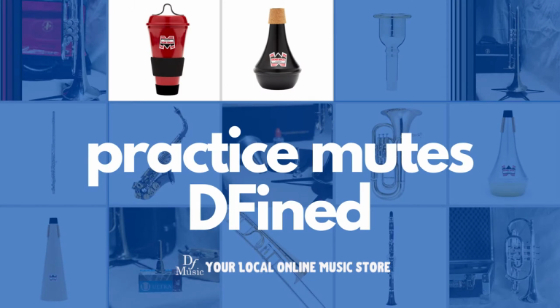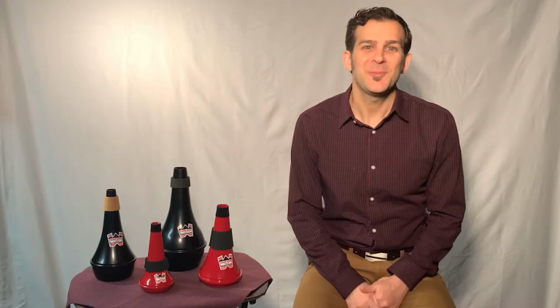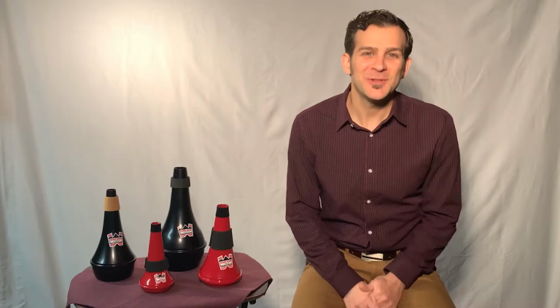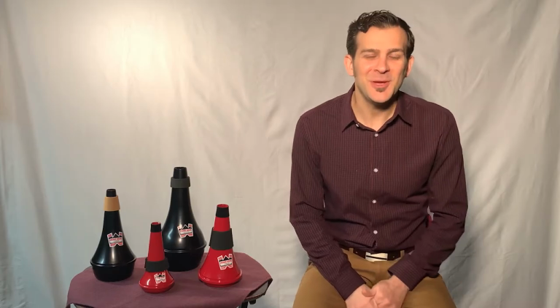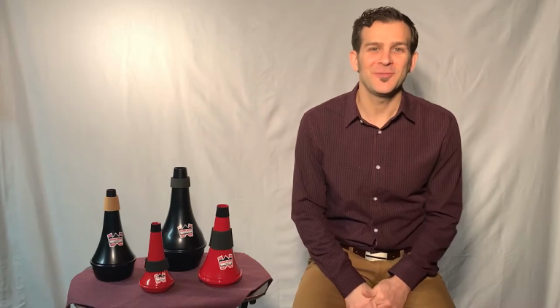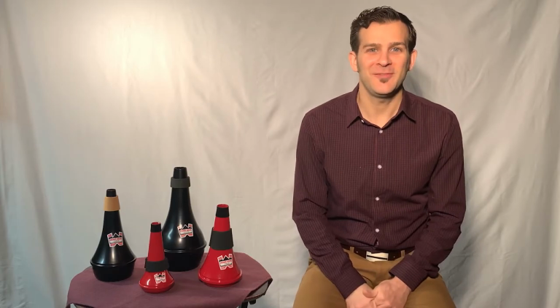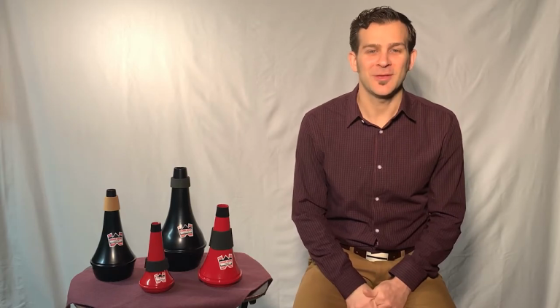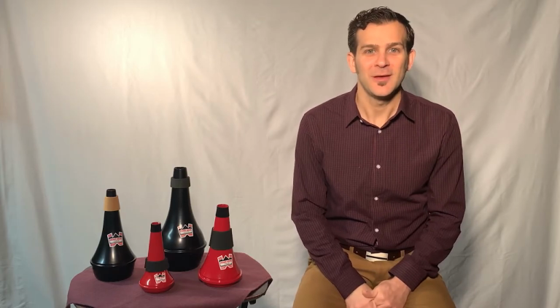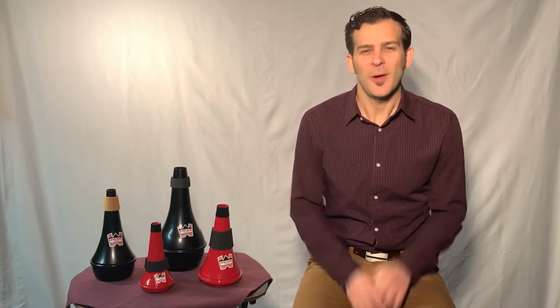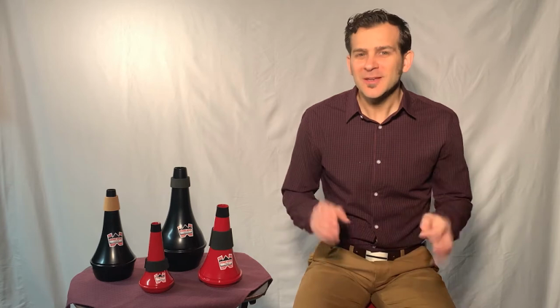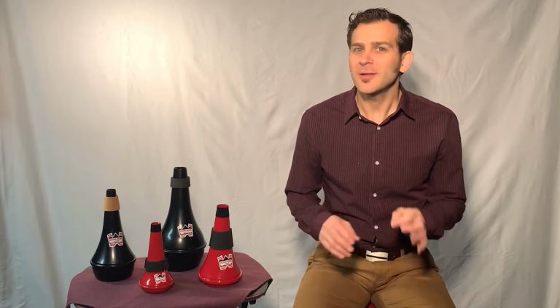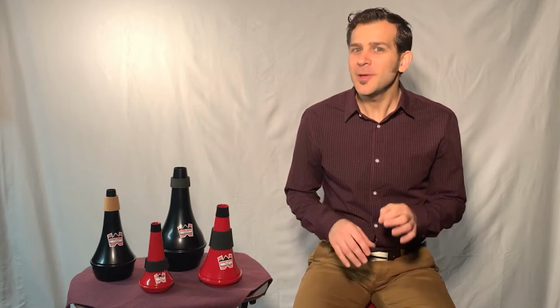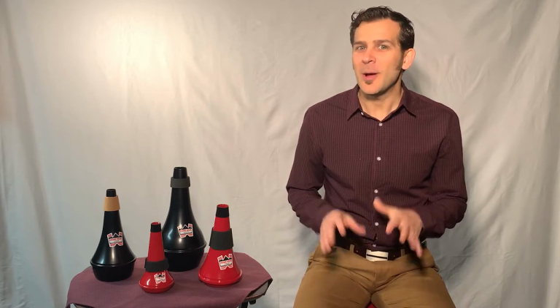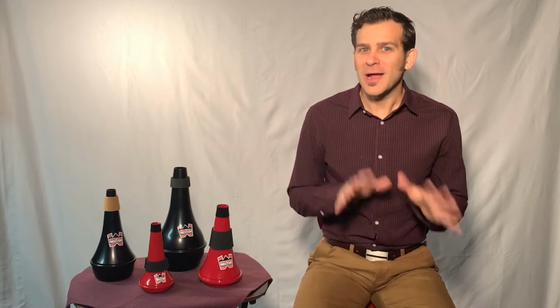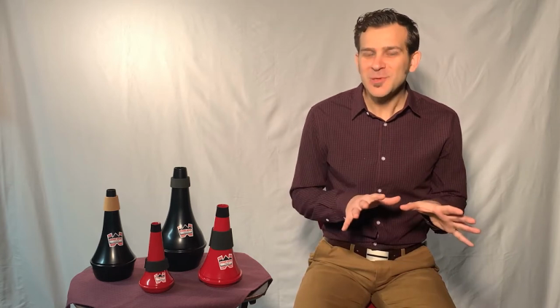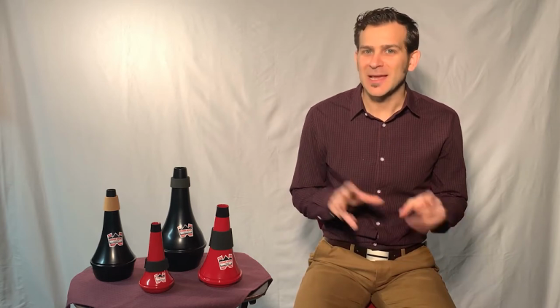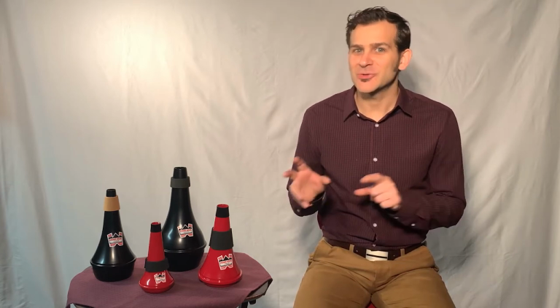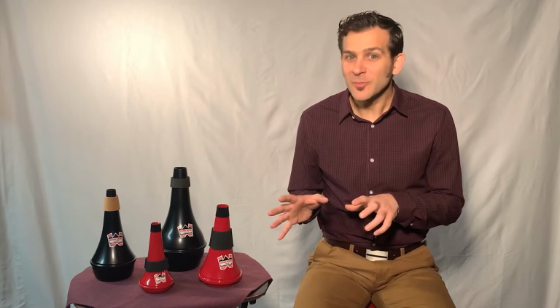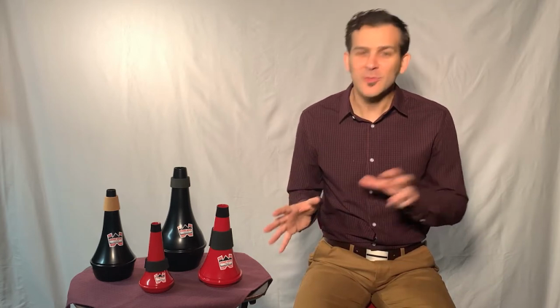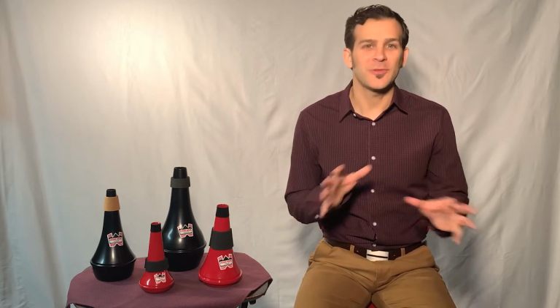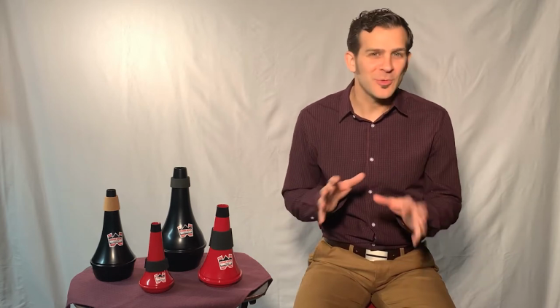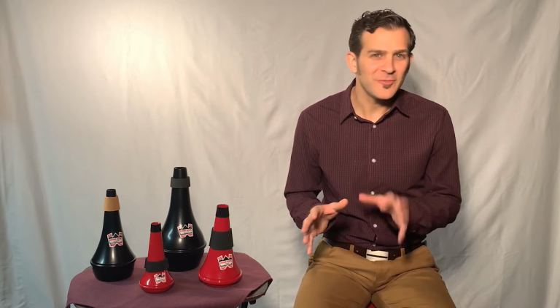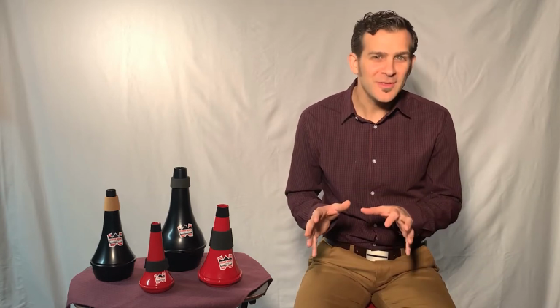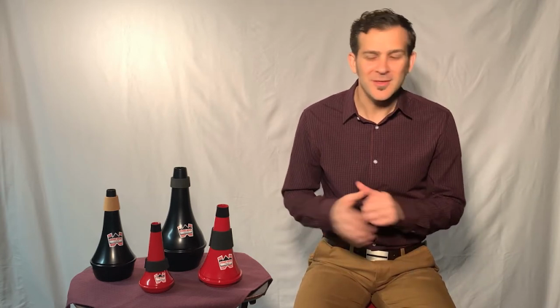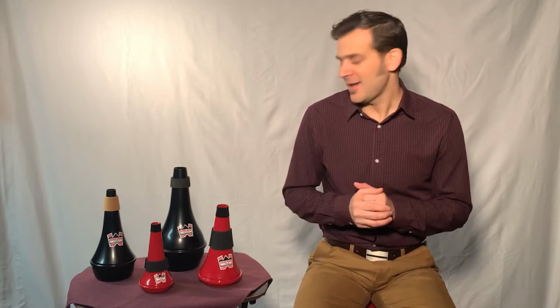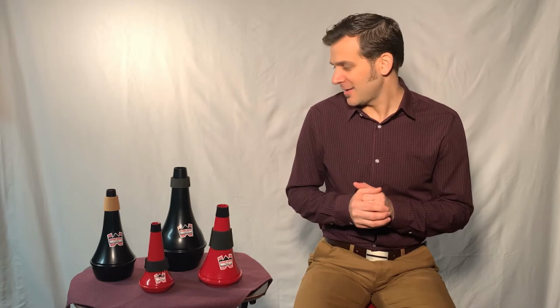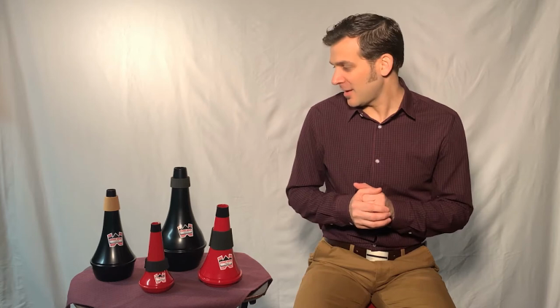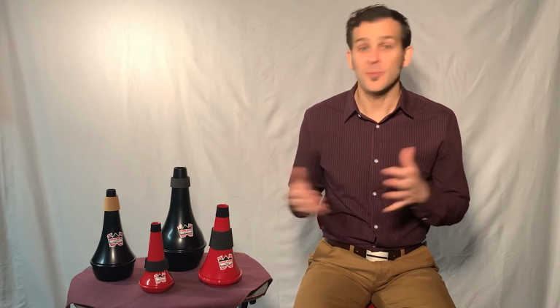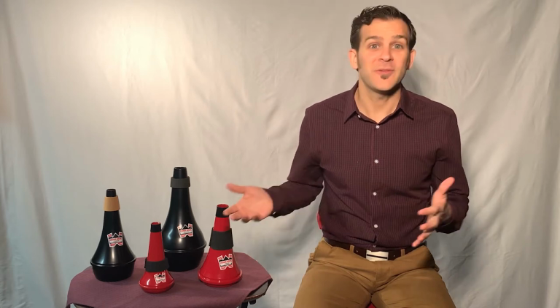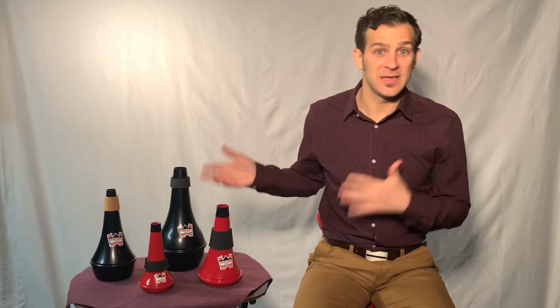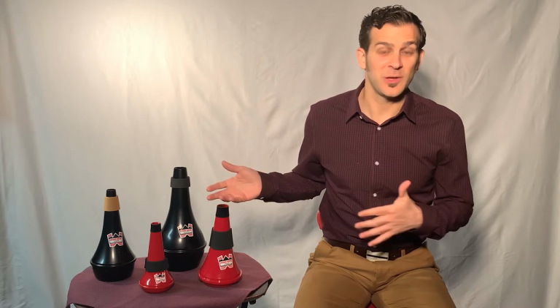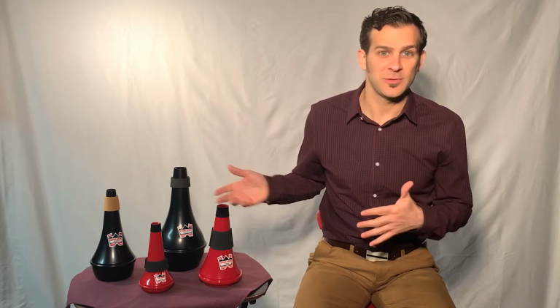Hi, I'm Rich Galimi, owner of DF Music. I wanted to talk a little bit about practice mutes and travel mutes, what are some of those differences, and what are the benefits of the Dennis Wick mutes.